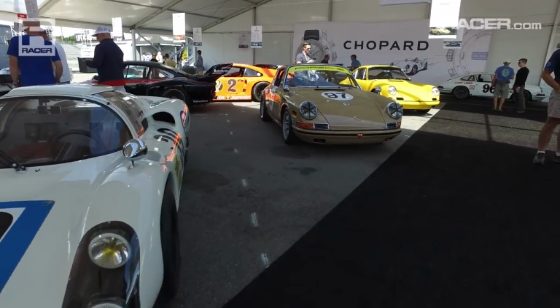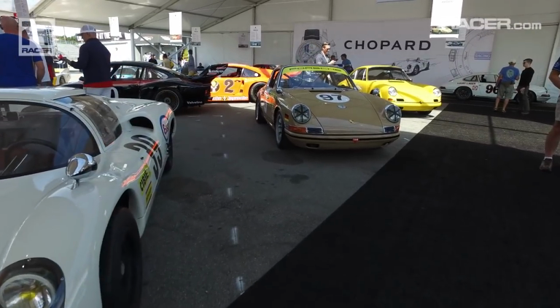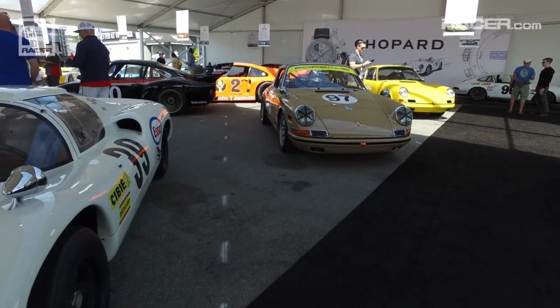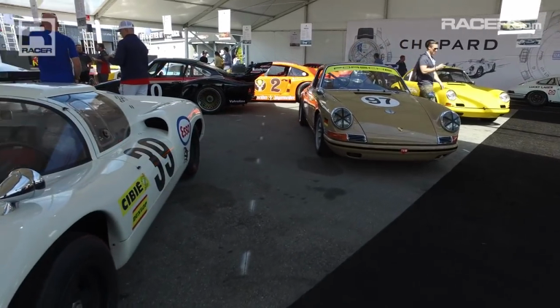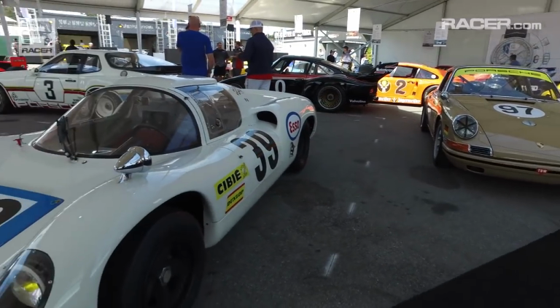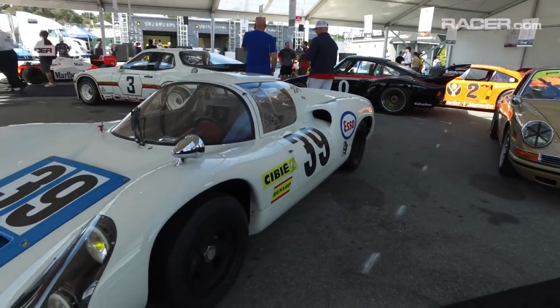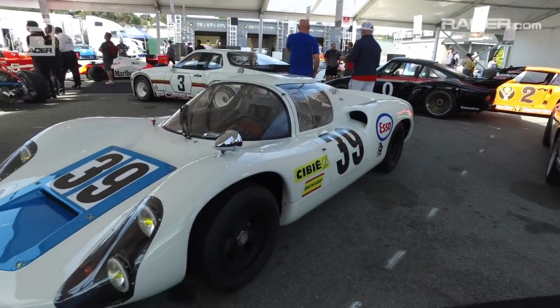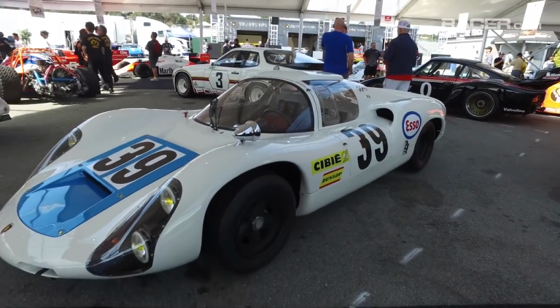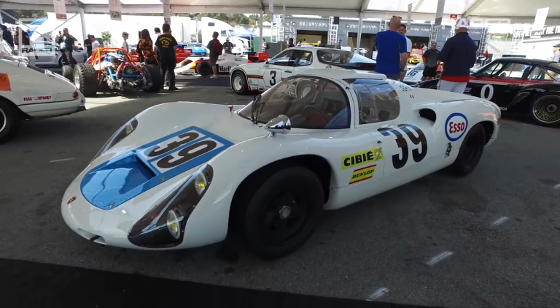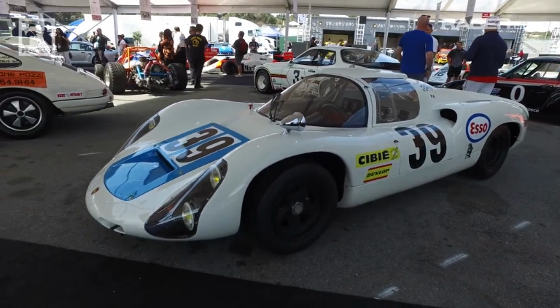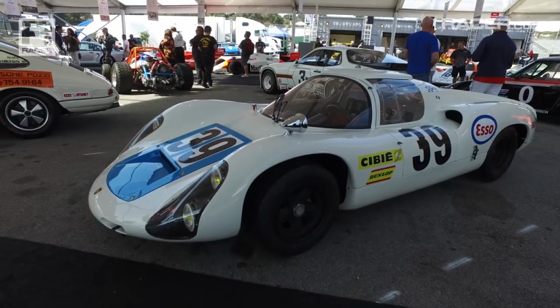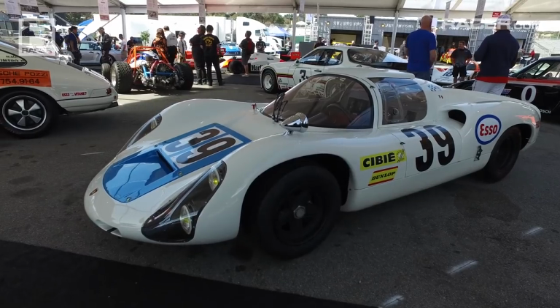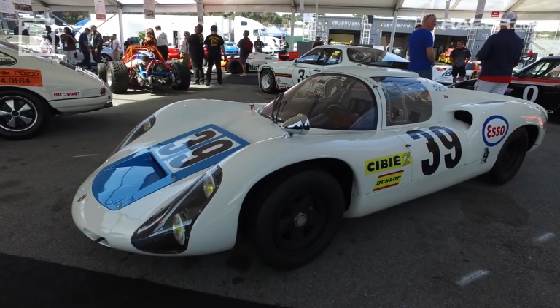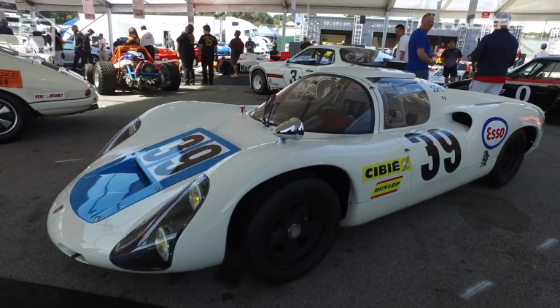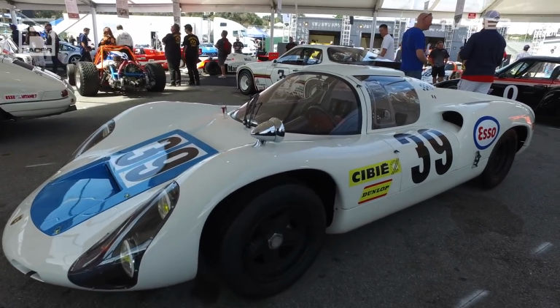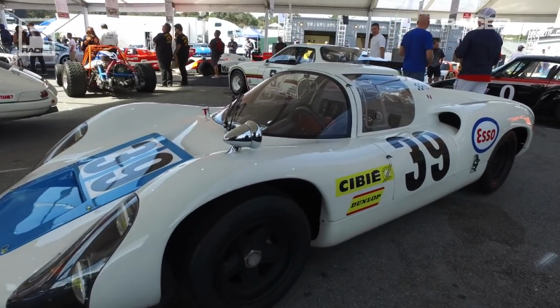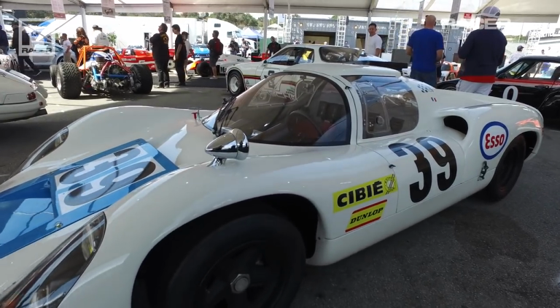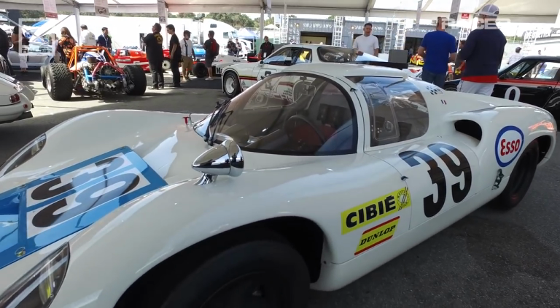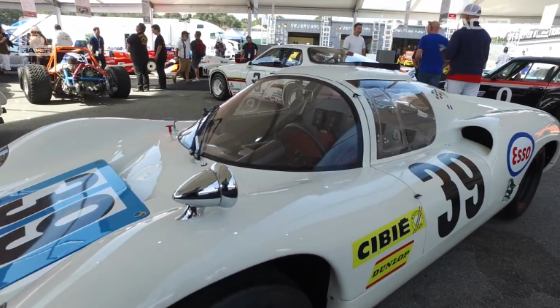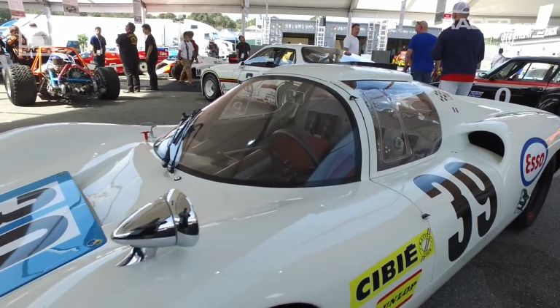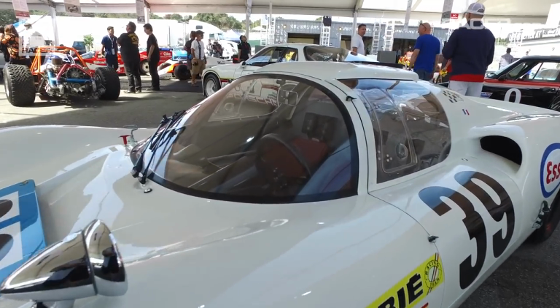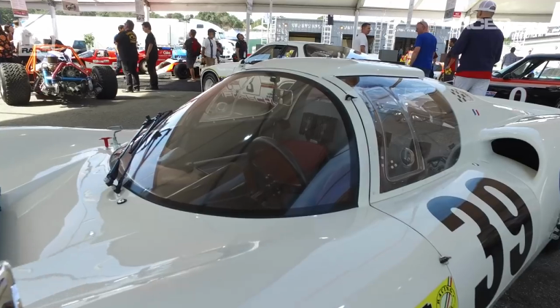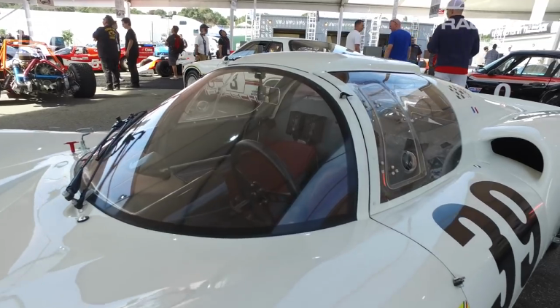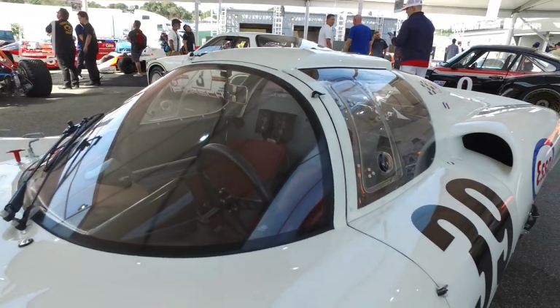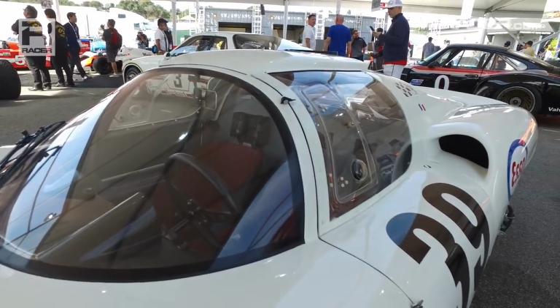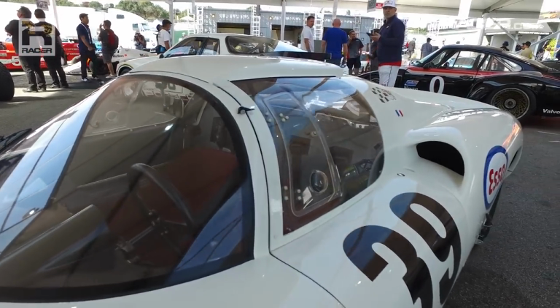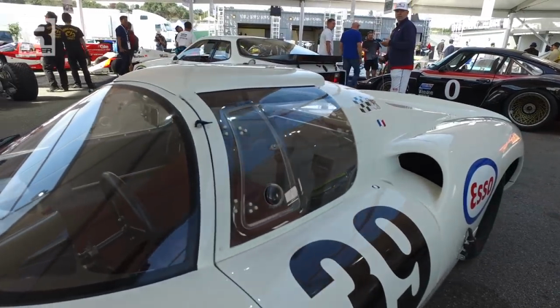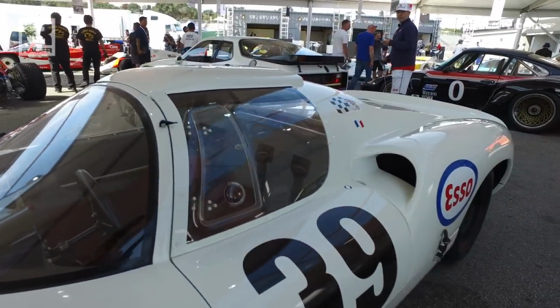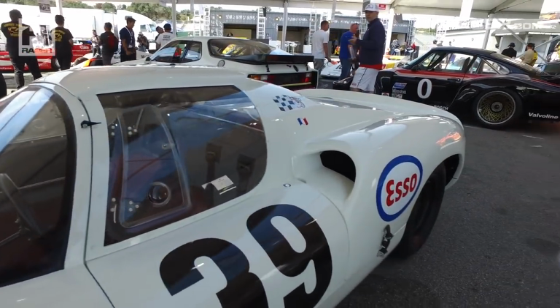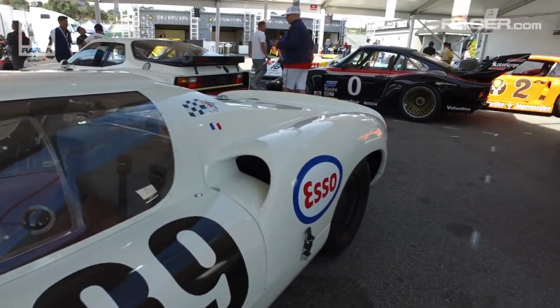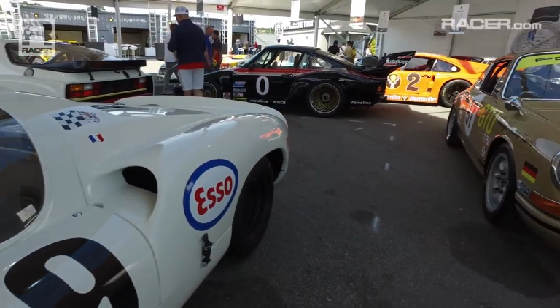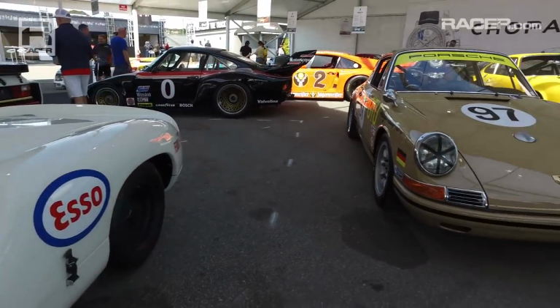The 910s — really small, lightweight, naturally aspirated, pre-917. This was when it was really evolving. Prototypes were just new. They called a lot of these cars the plastic cars.